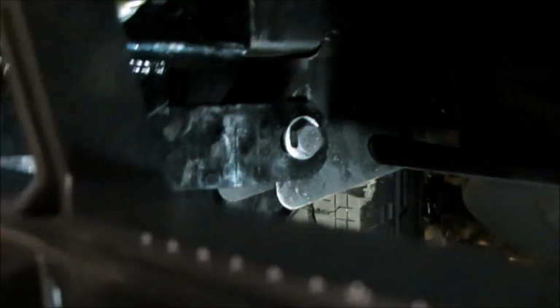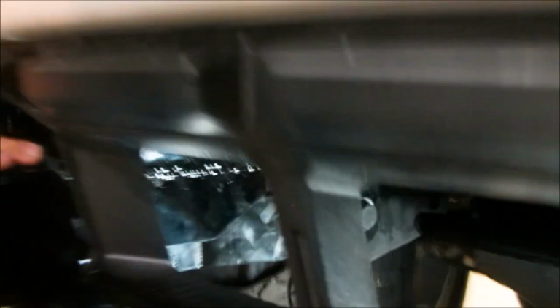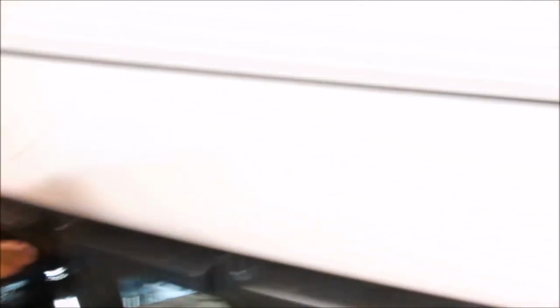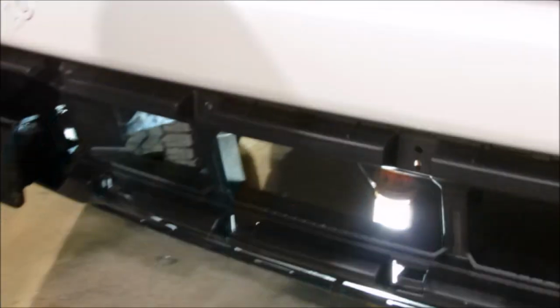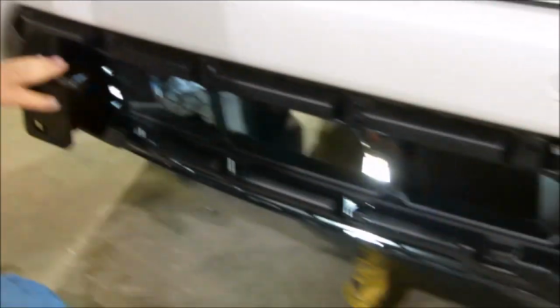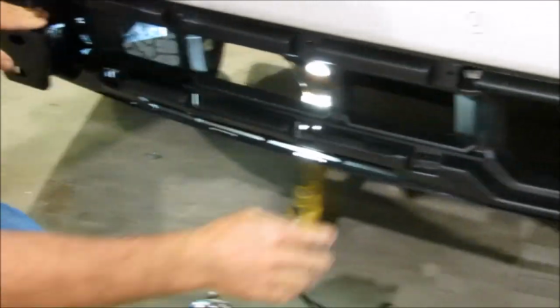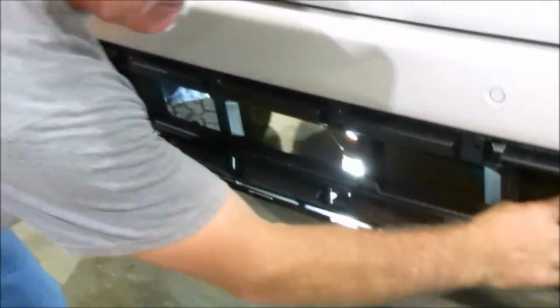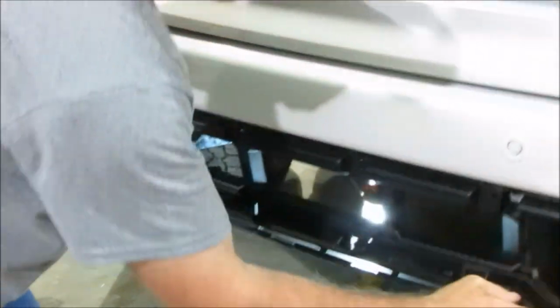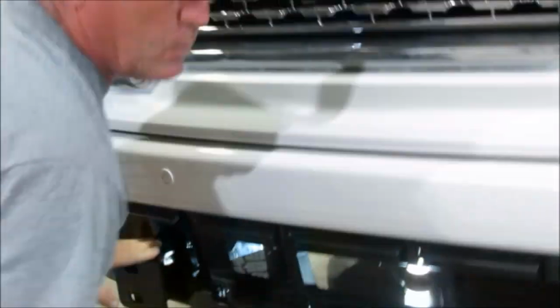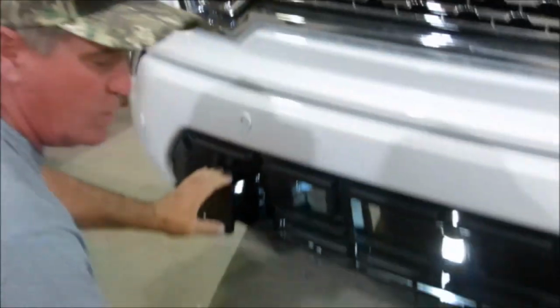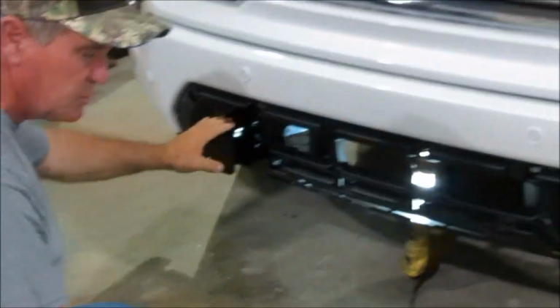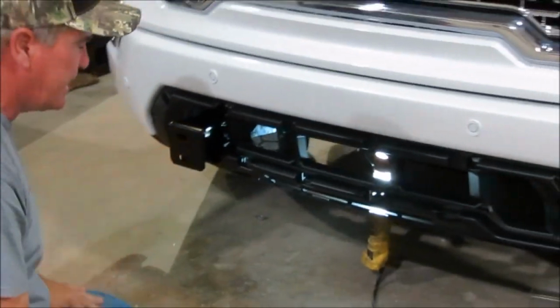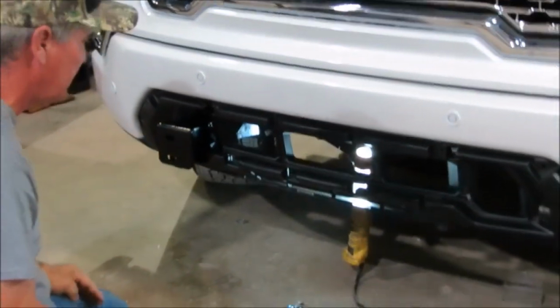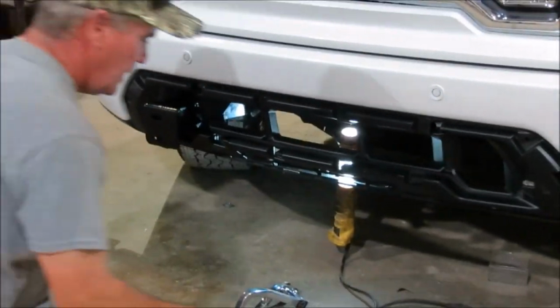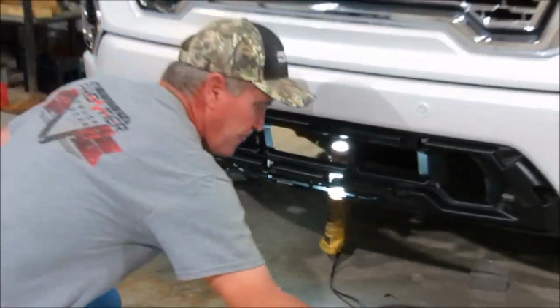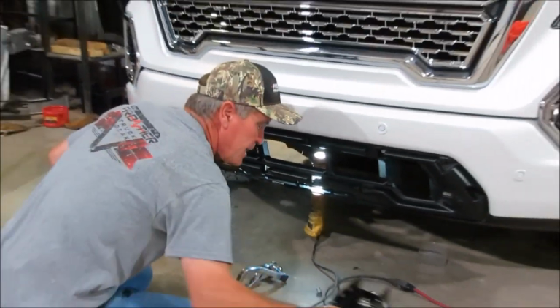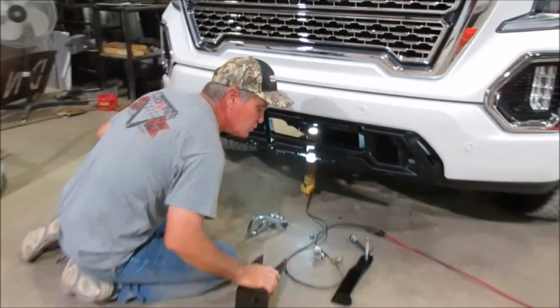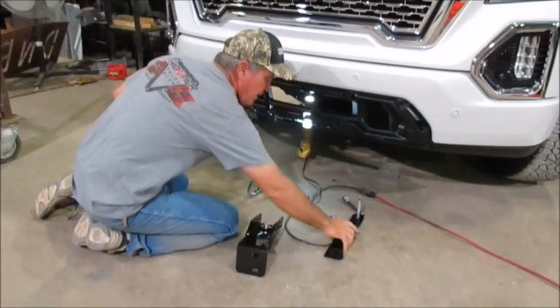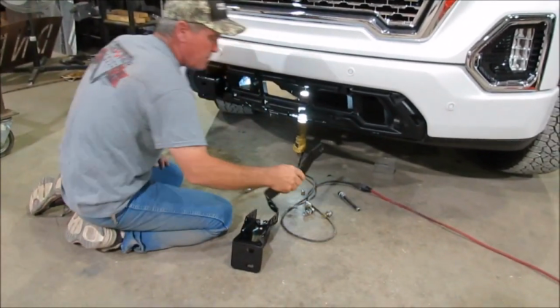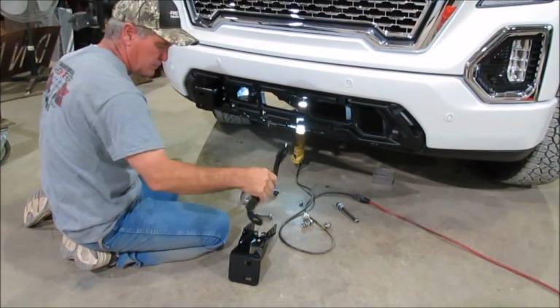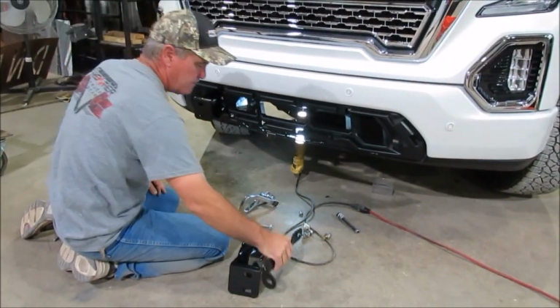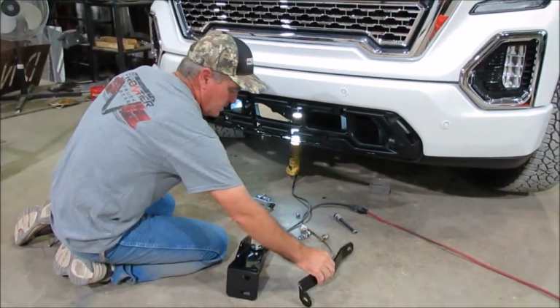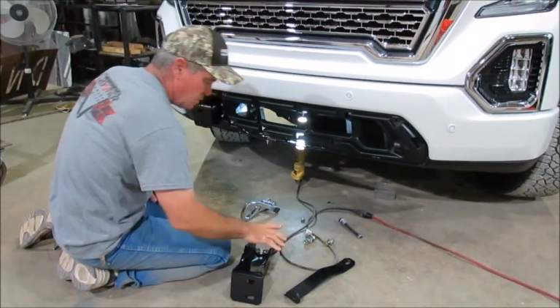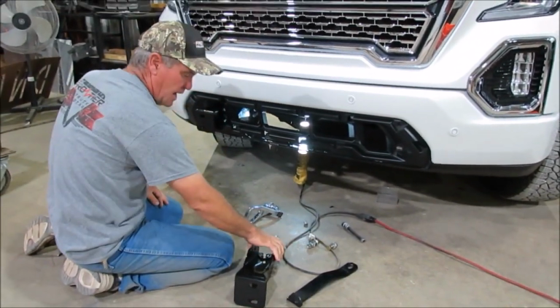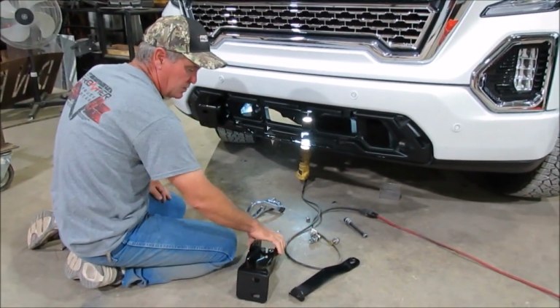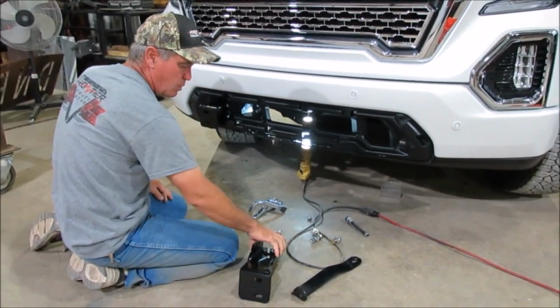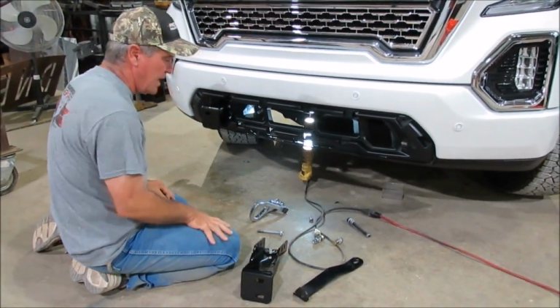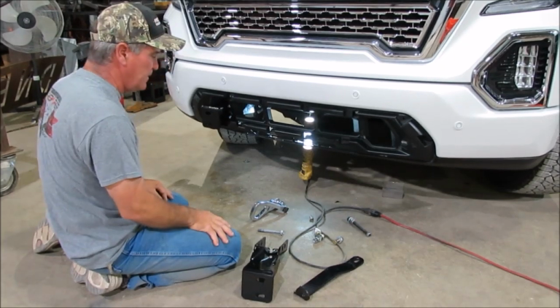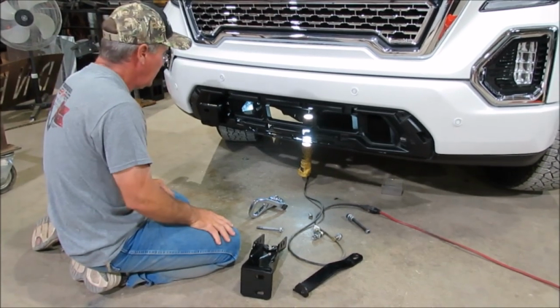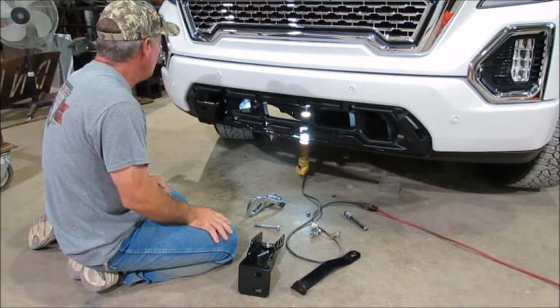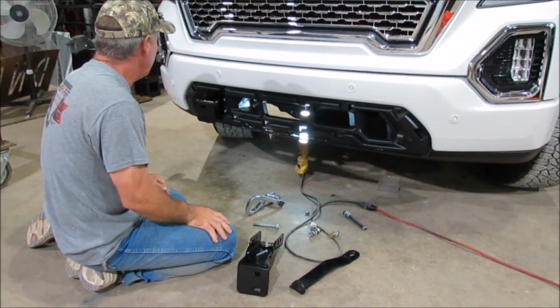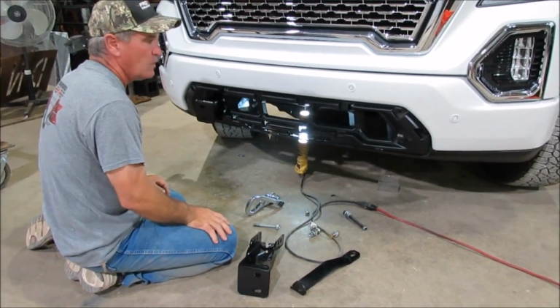Once you've got these two brackets — again, I didn't cut this side yet — but once you've got those two brackets mounted and you've got the bottom one actually mounted on the back over there, go ahead and make sure all the bolts are tightened right there, and then we can hang the grille guard.